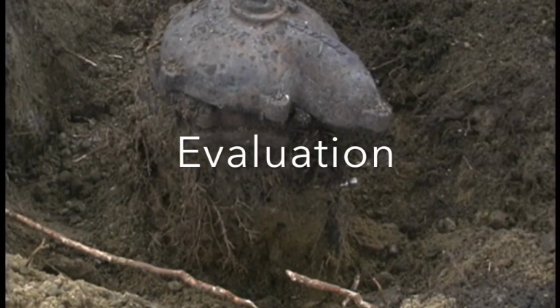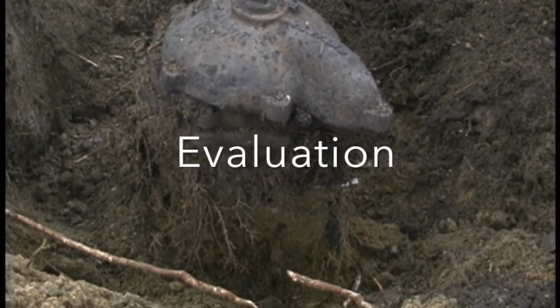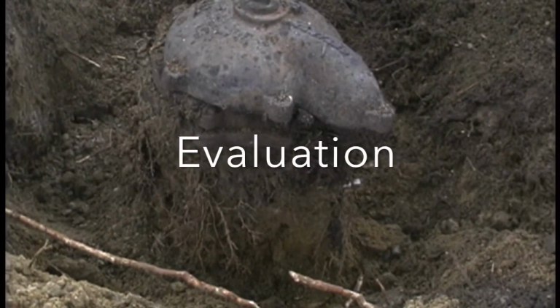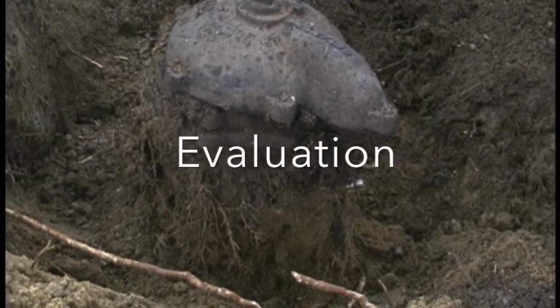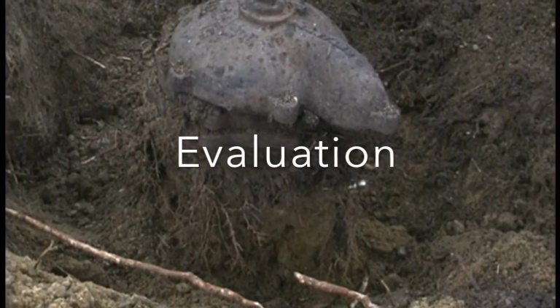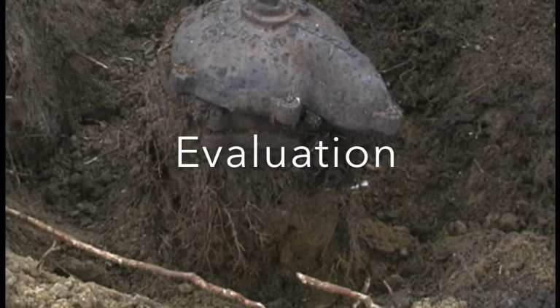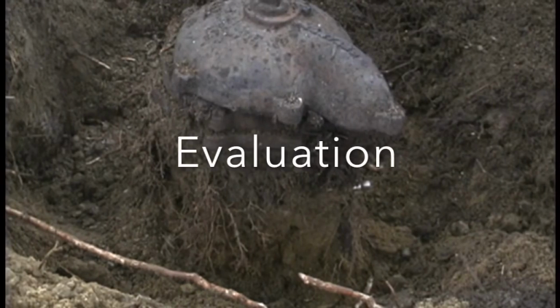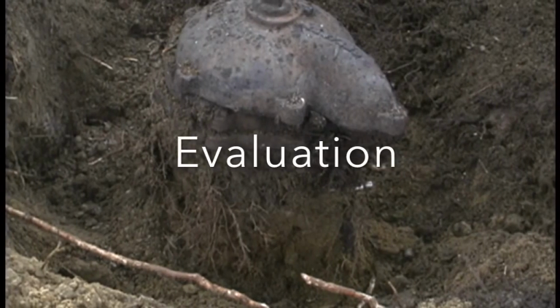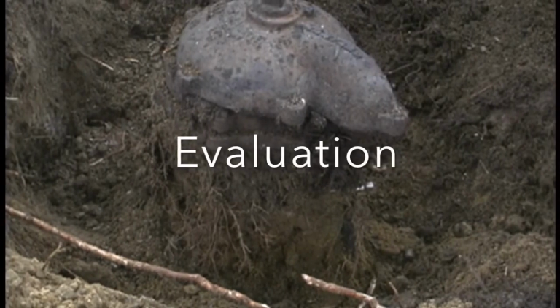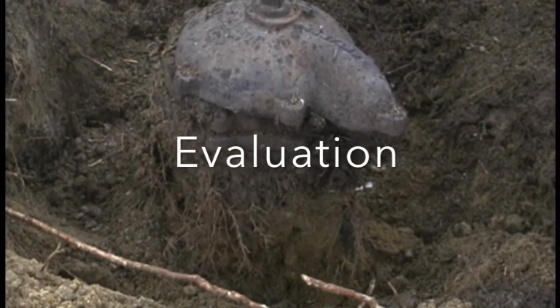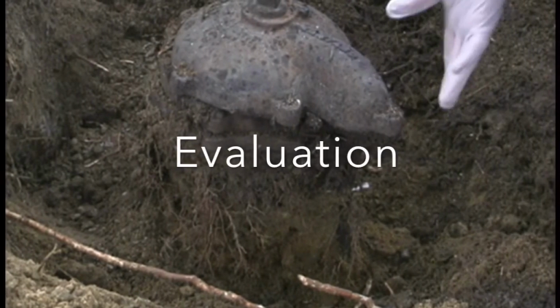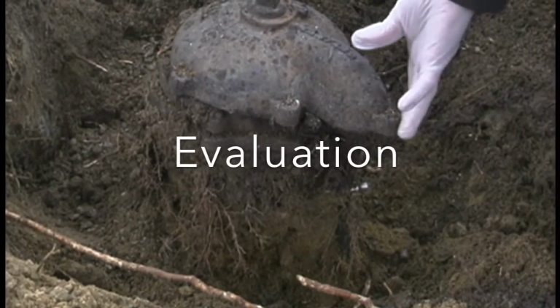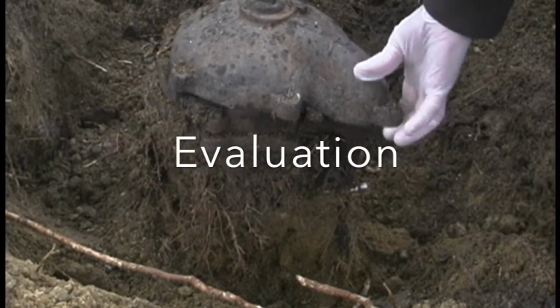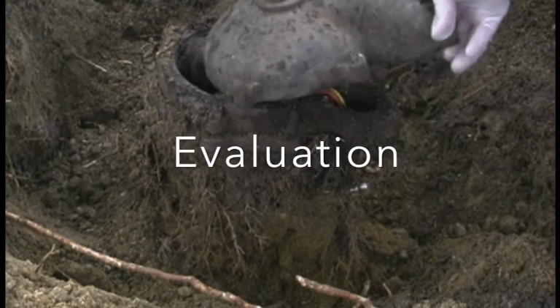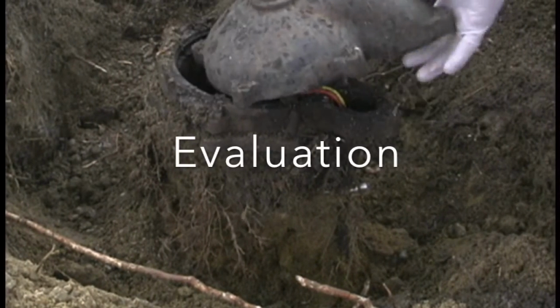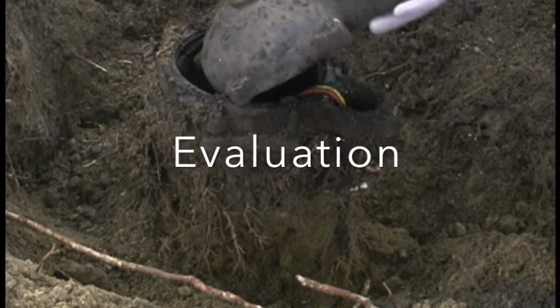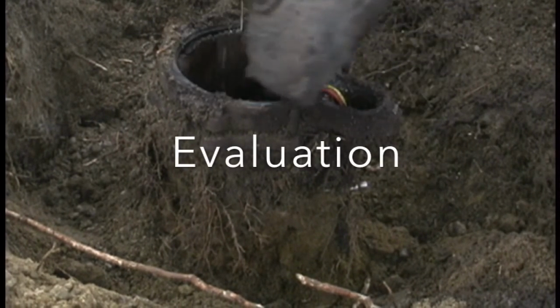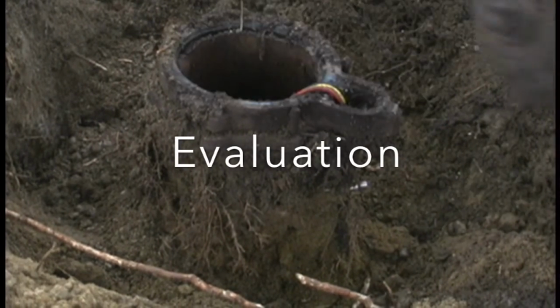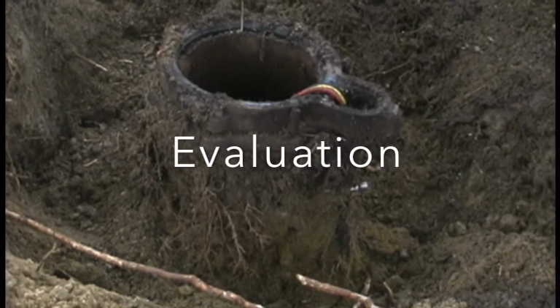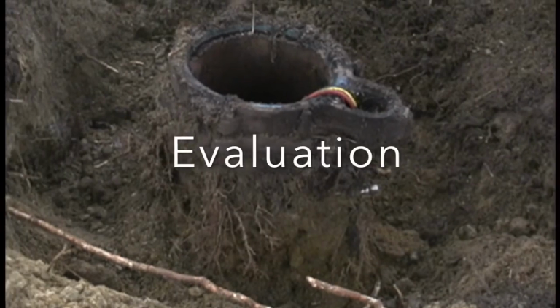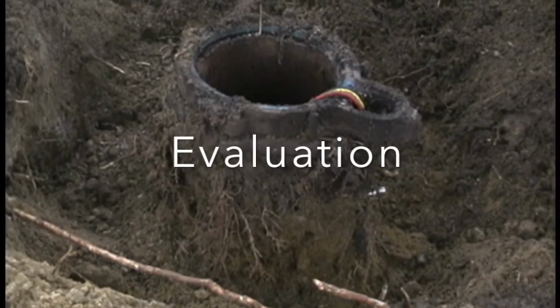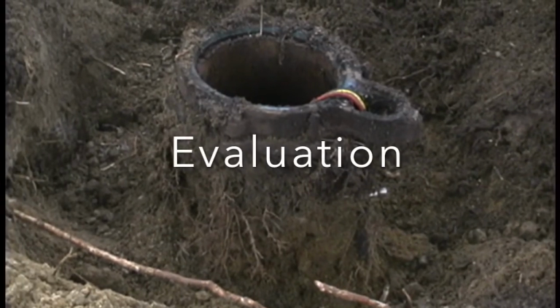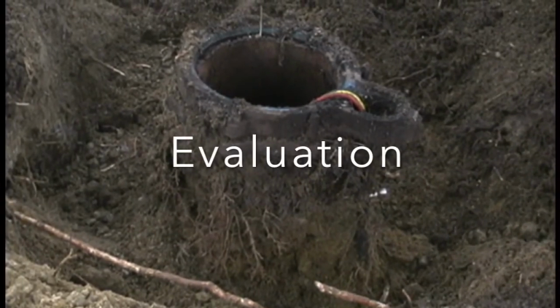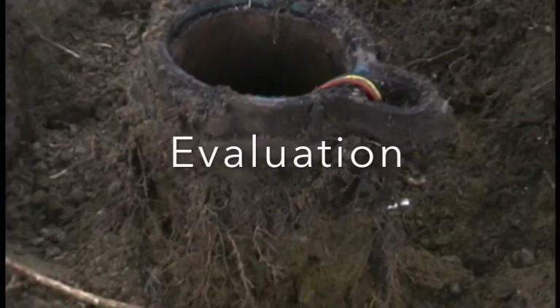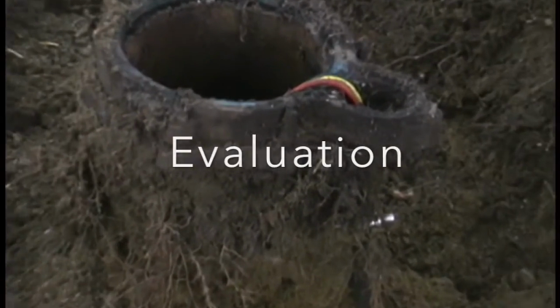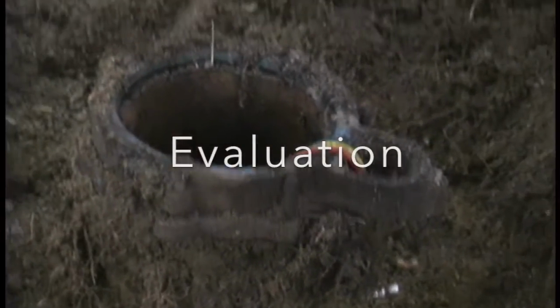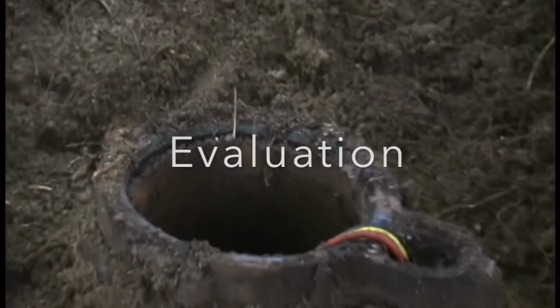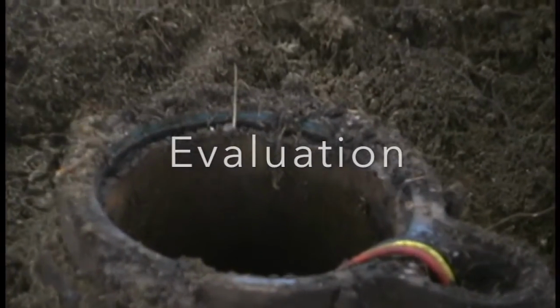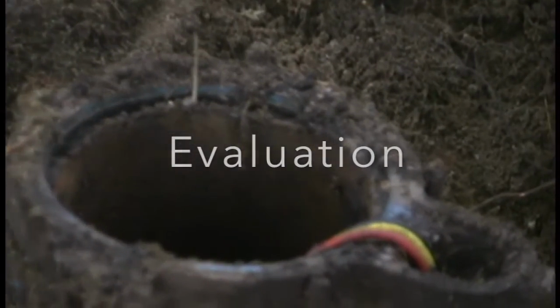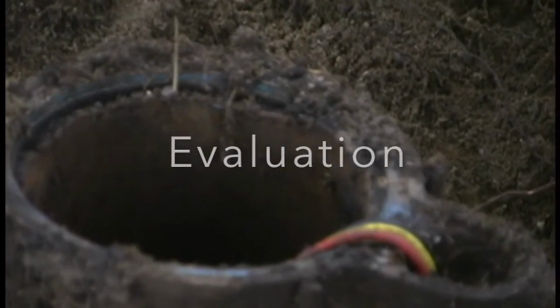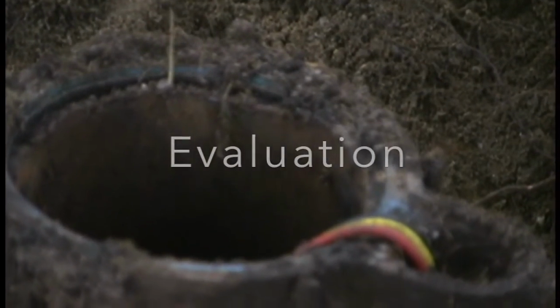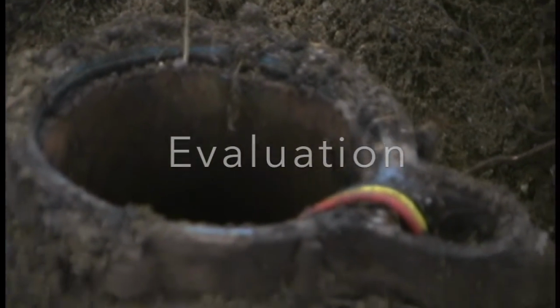You can see the existing well cap has no bolts on it and it's totally open — just pick it right up. A real bad situation here. Seals are all broken.